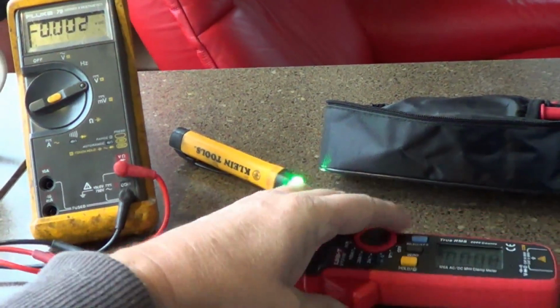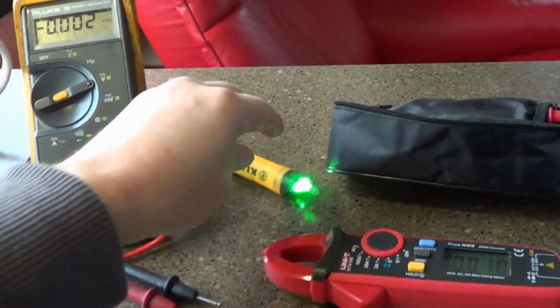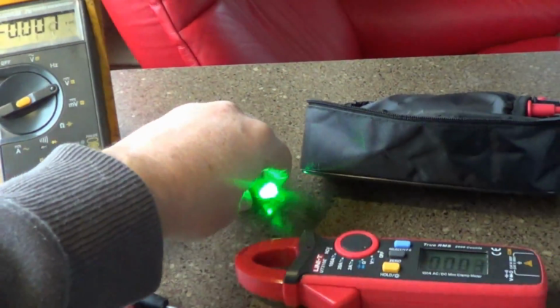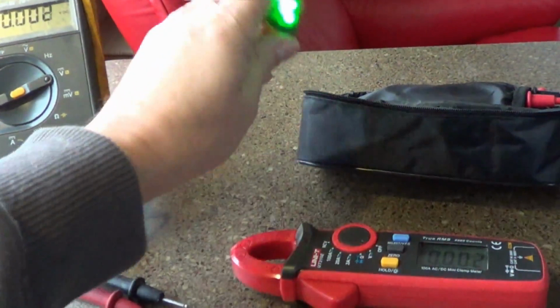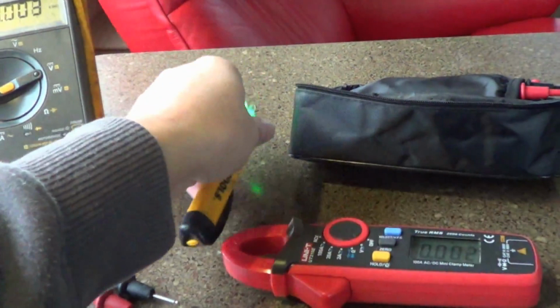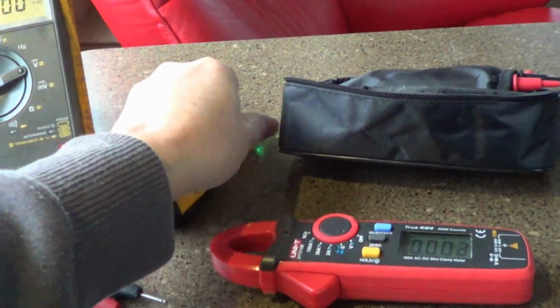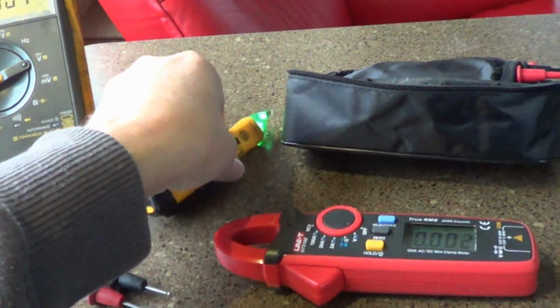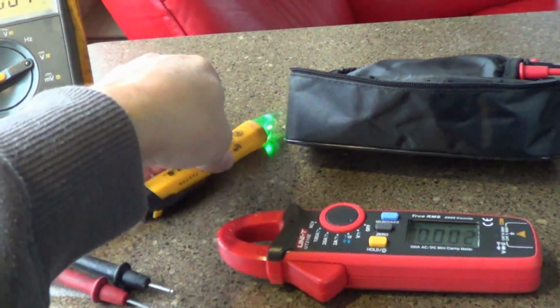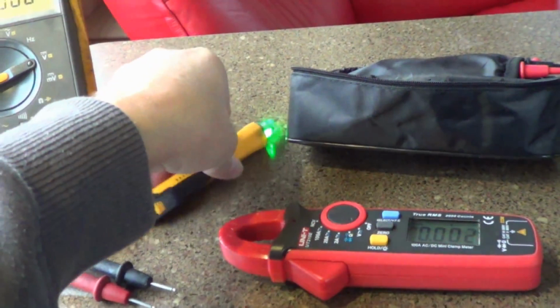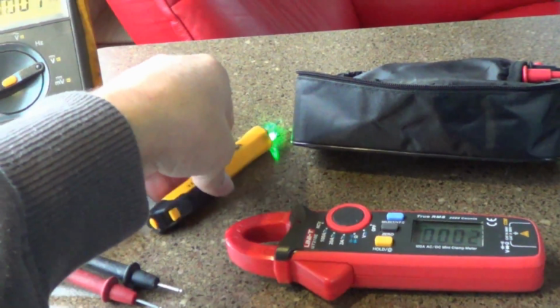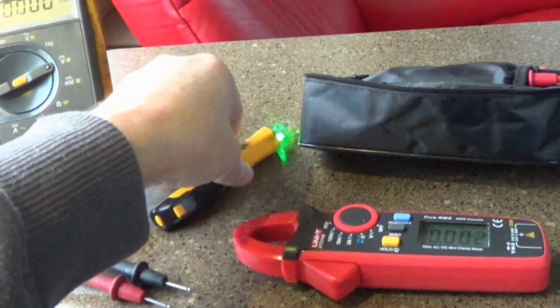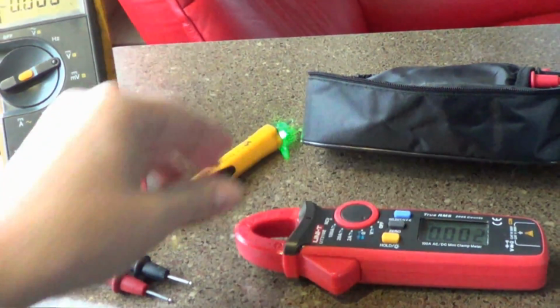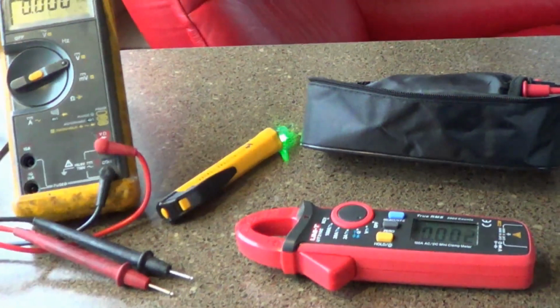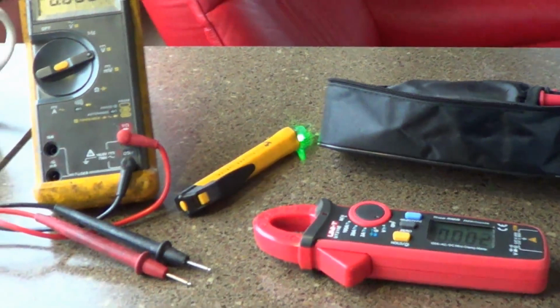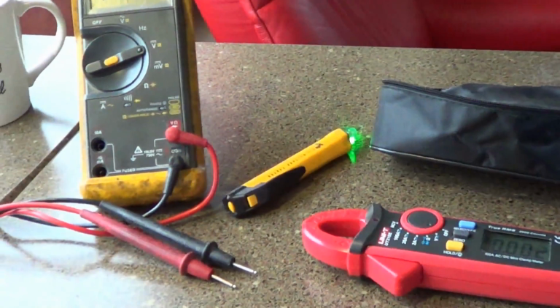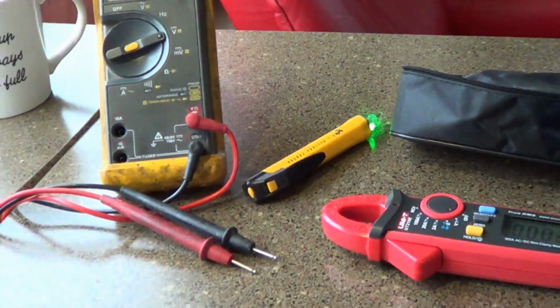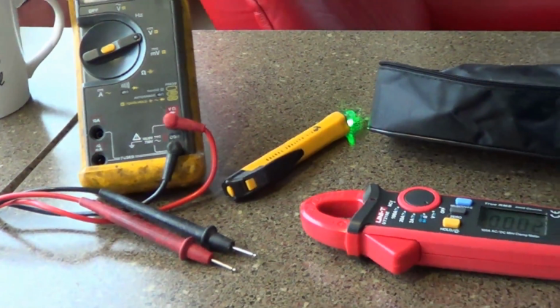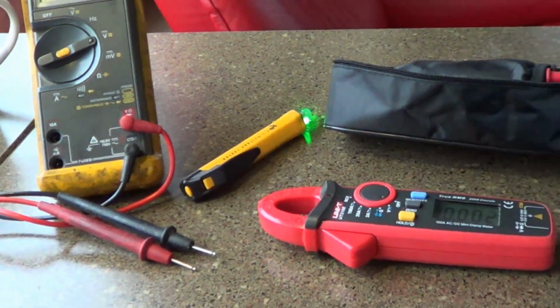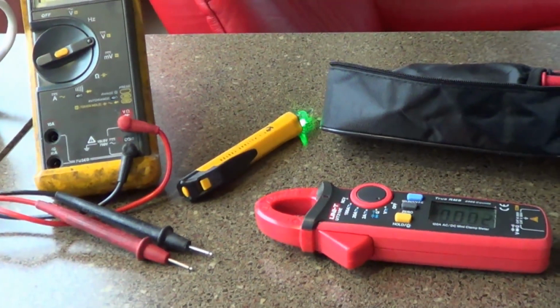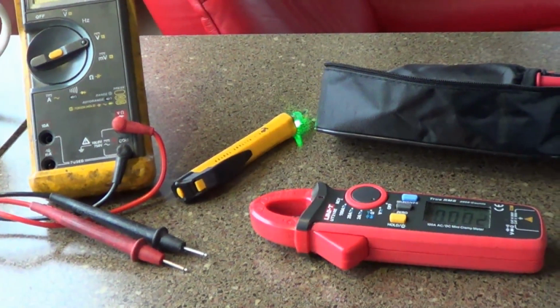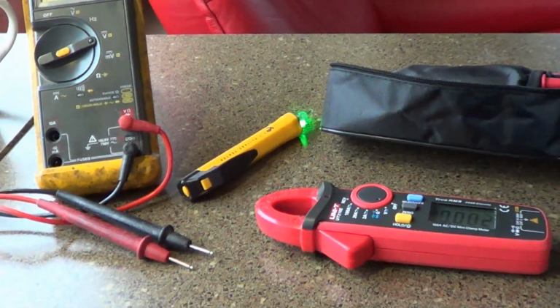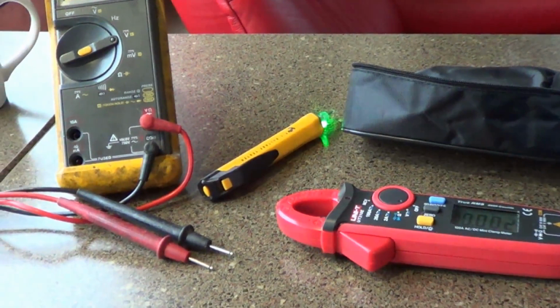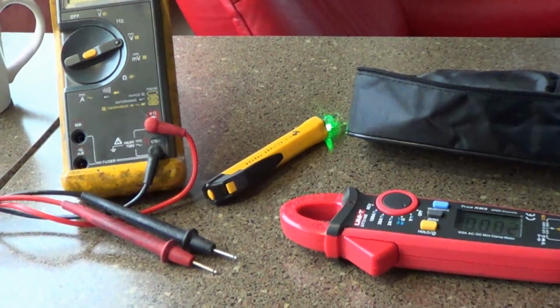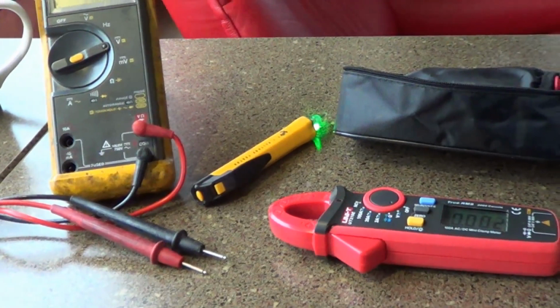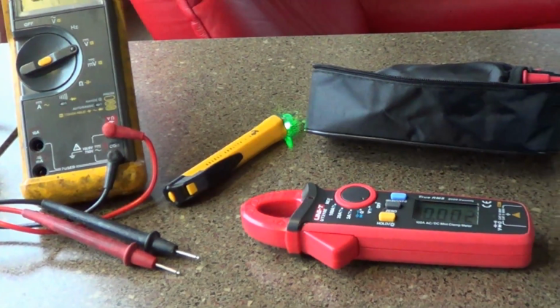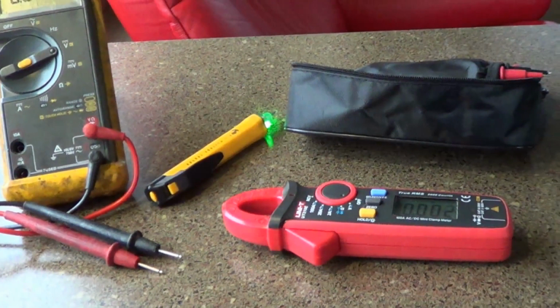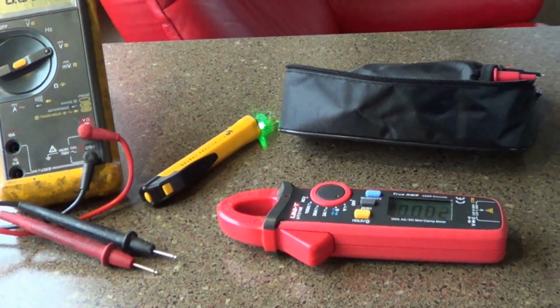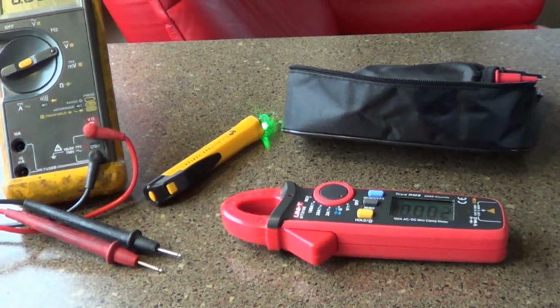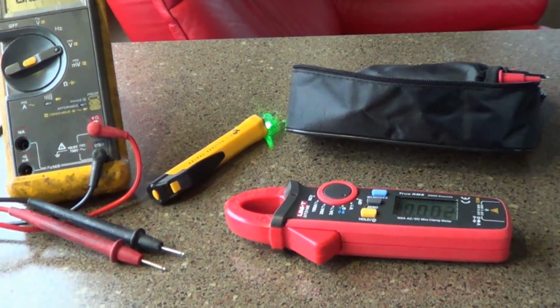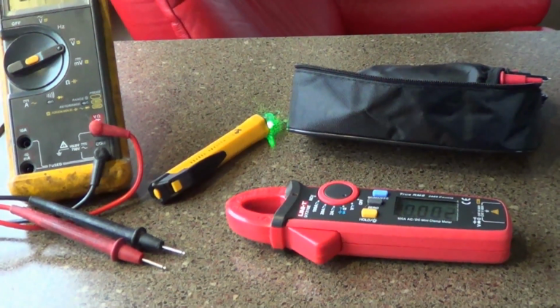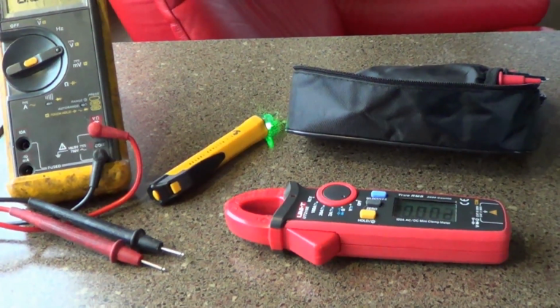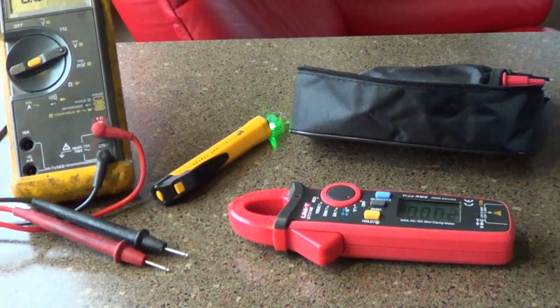I also have two other monitoring devices in the RV. First is a surge protector and I also have a battery monitor — let me show you those.